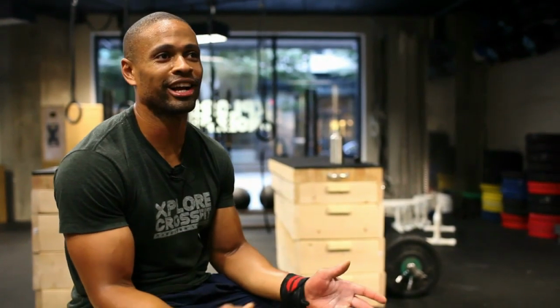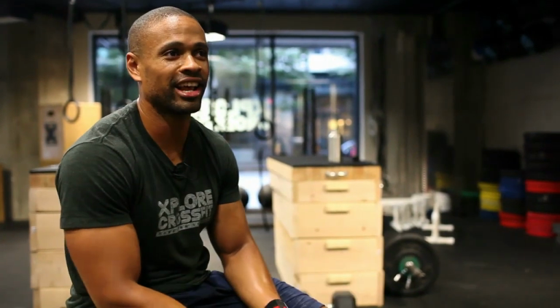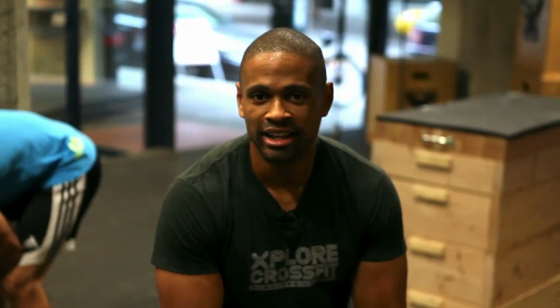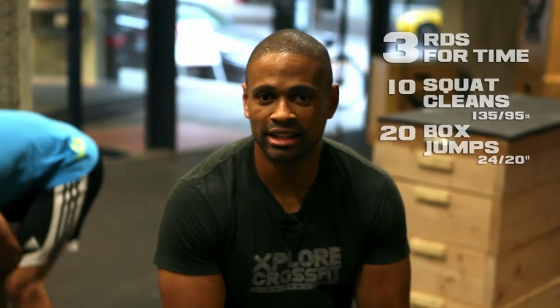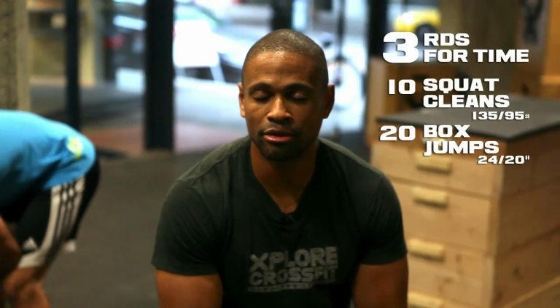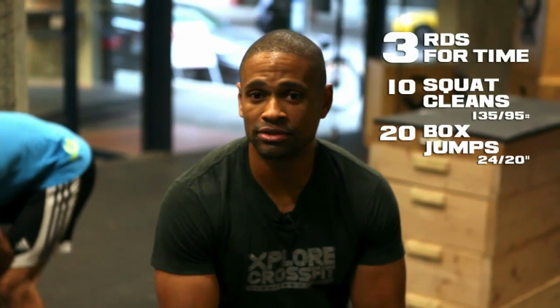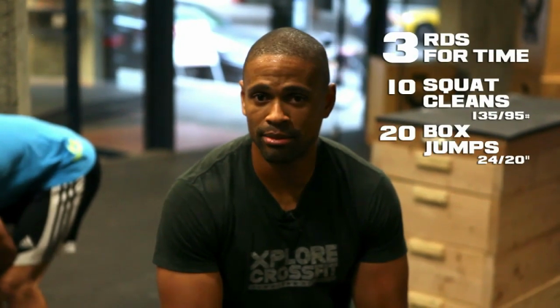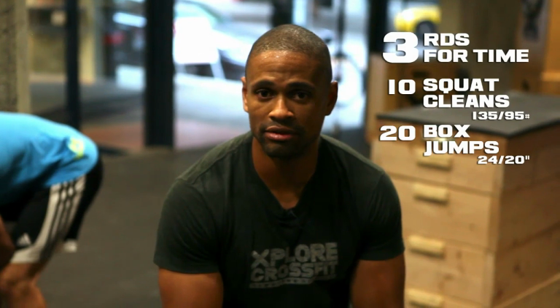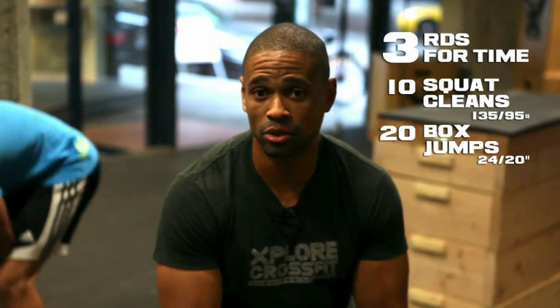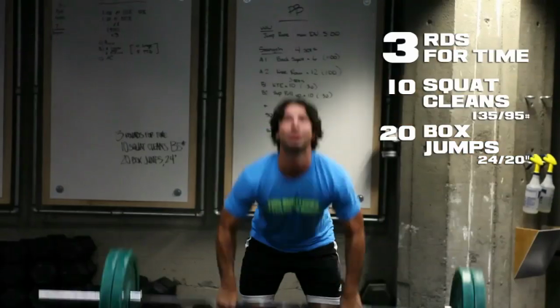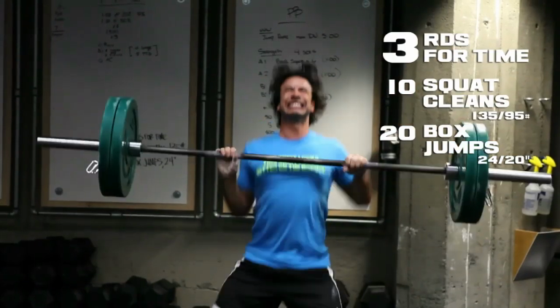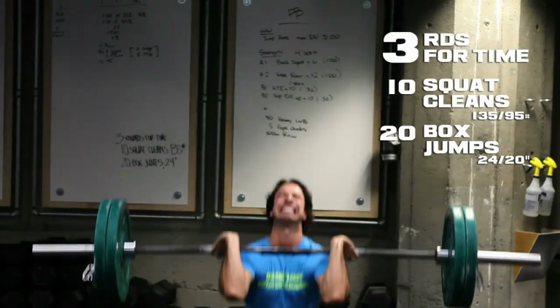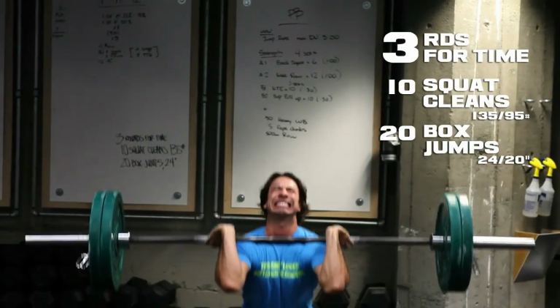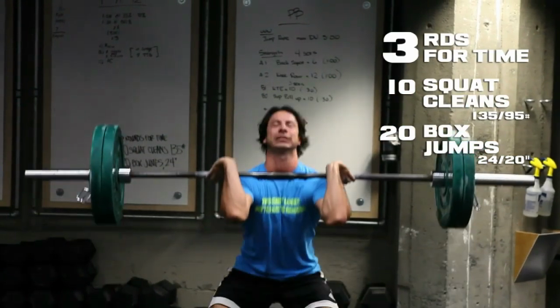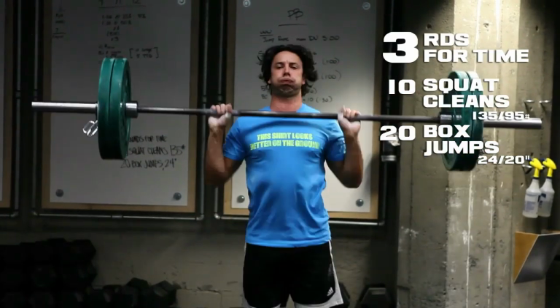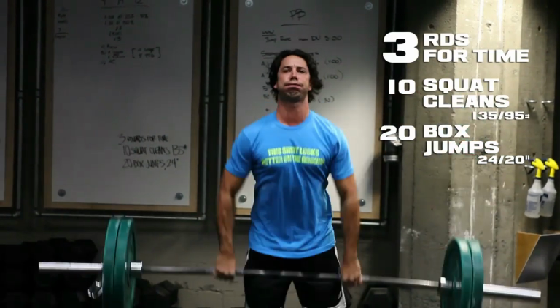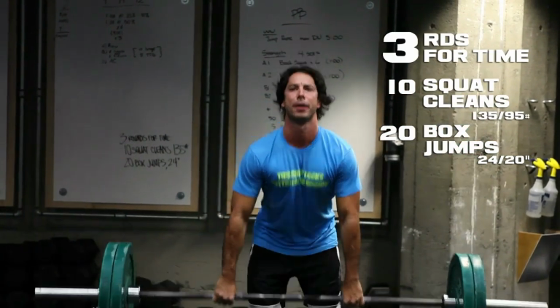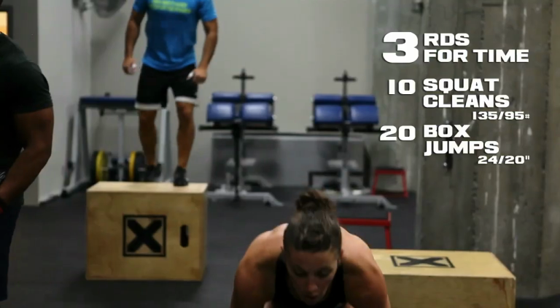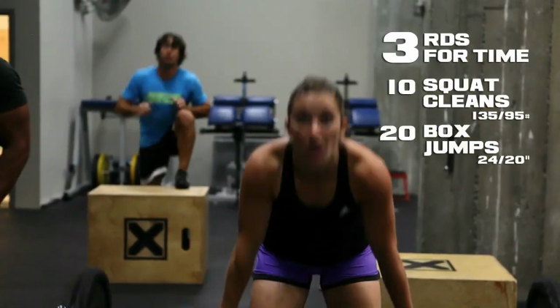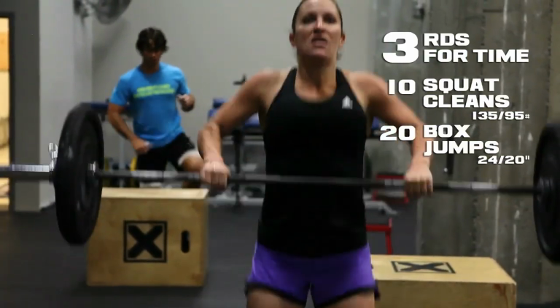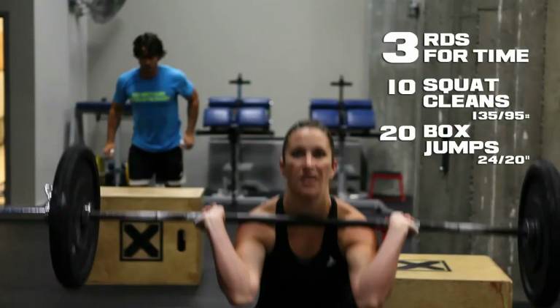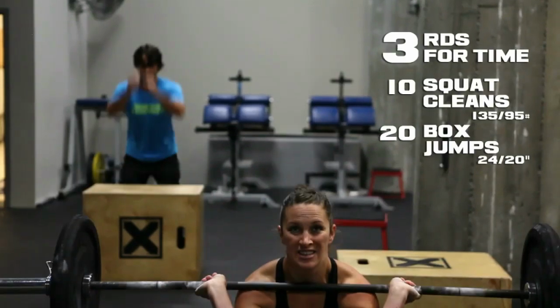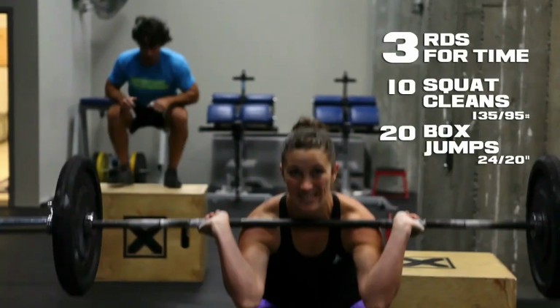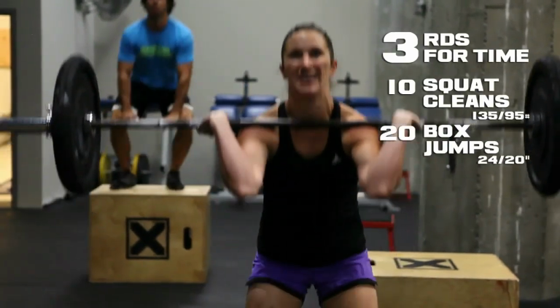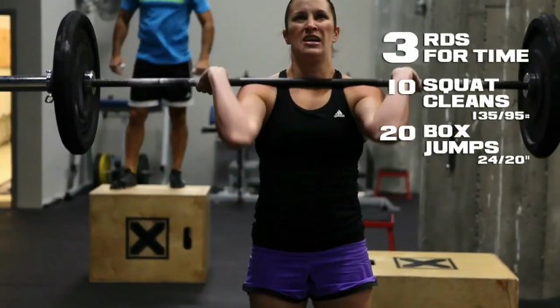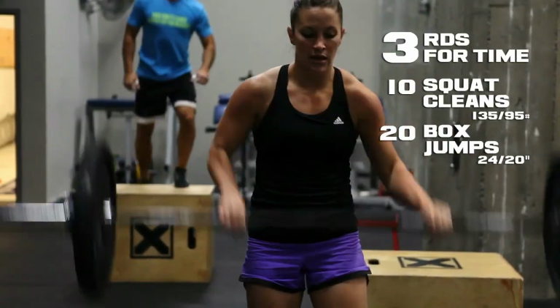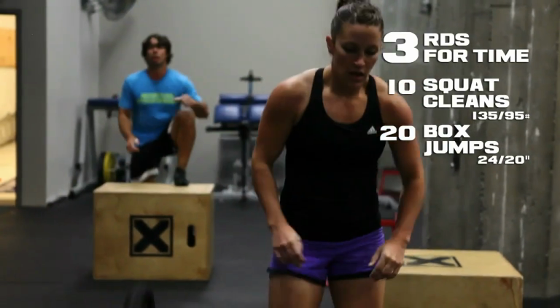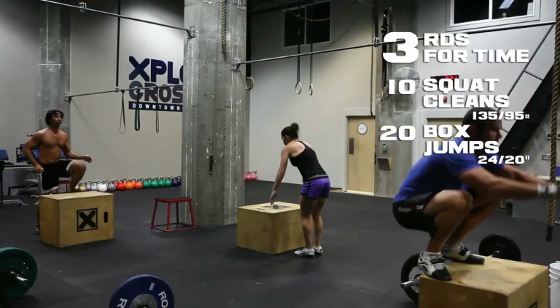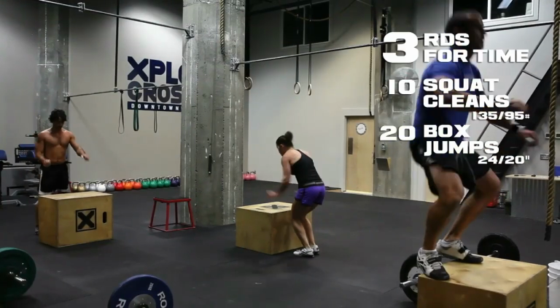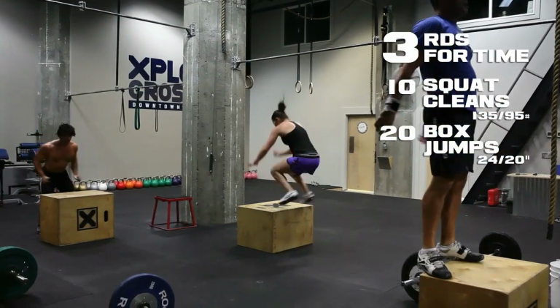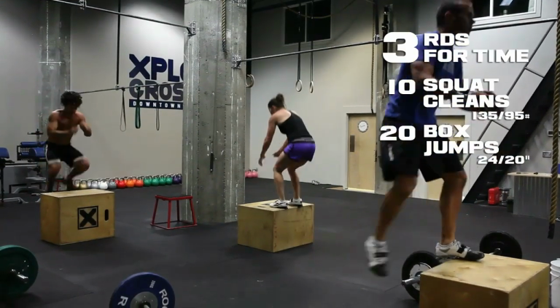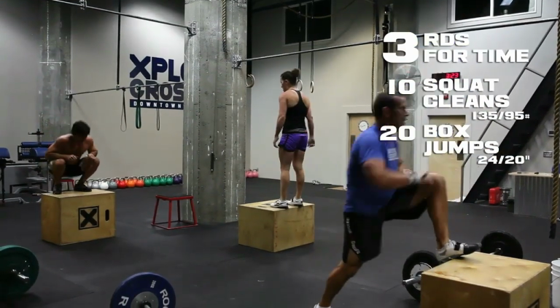The workout today is three rounds for time: 10 squat cleans at 135 for men and 95 pounds for ladies, and 20 box jumps at 24 inches for men. Ladies will jump at 20 inches.